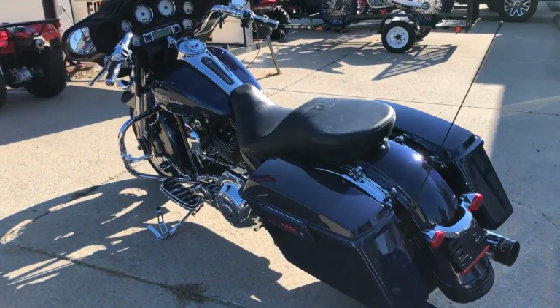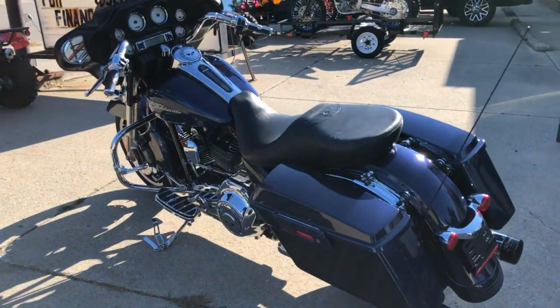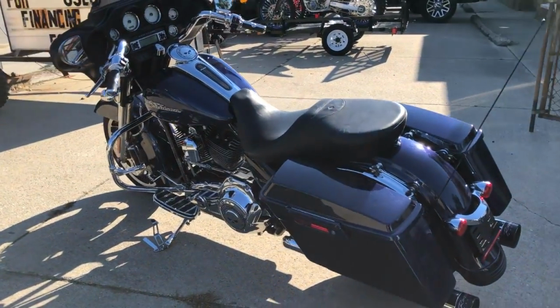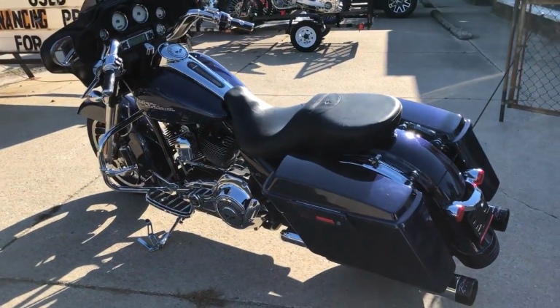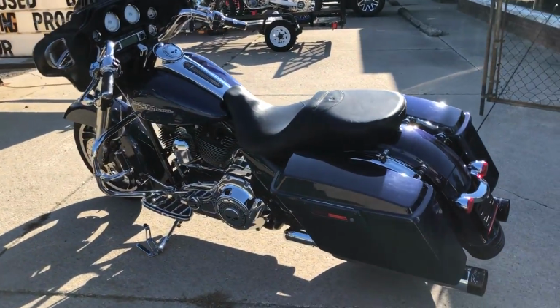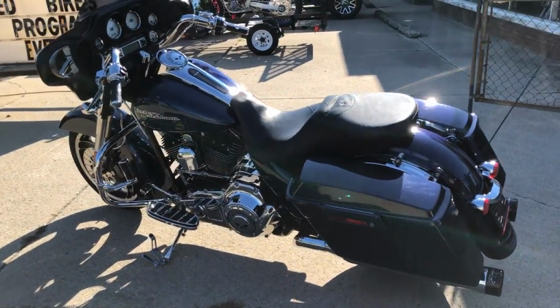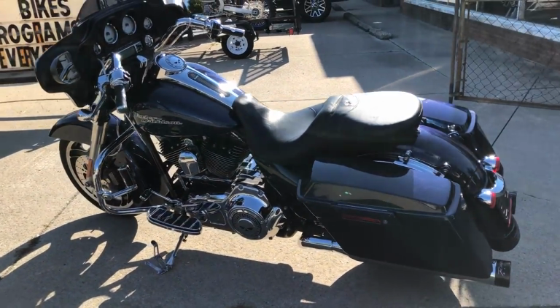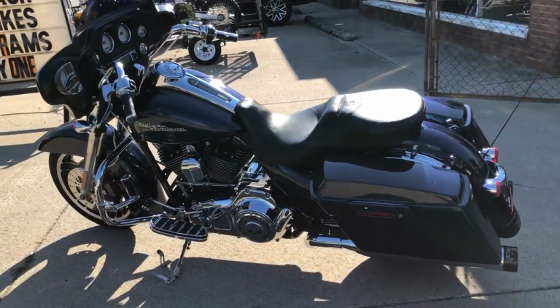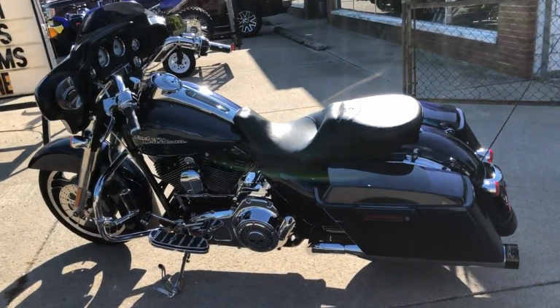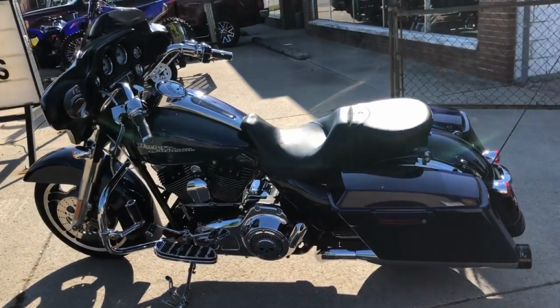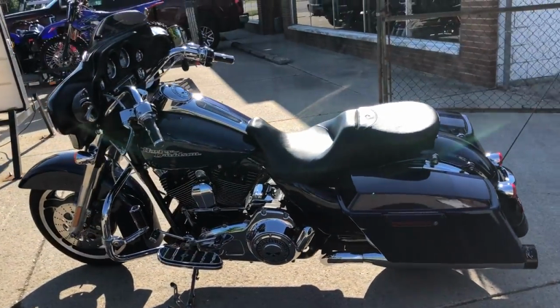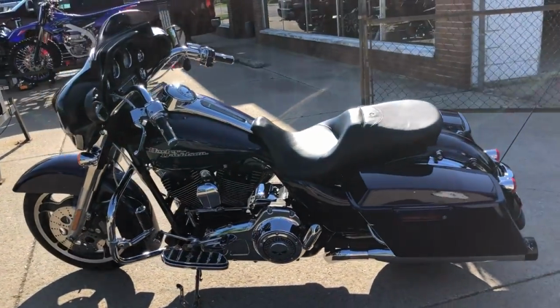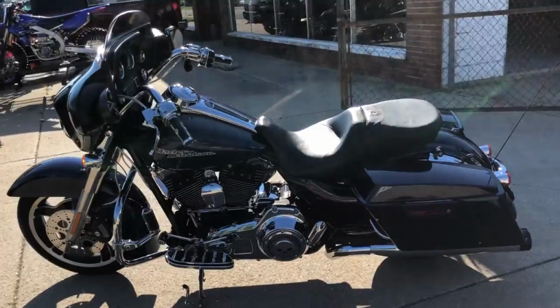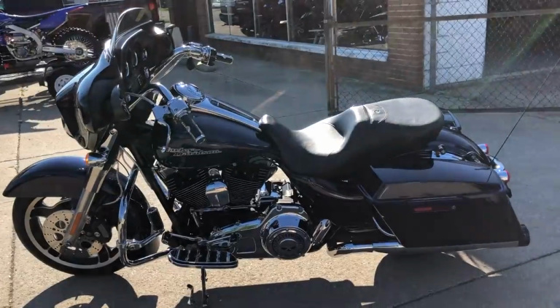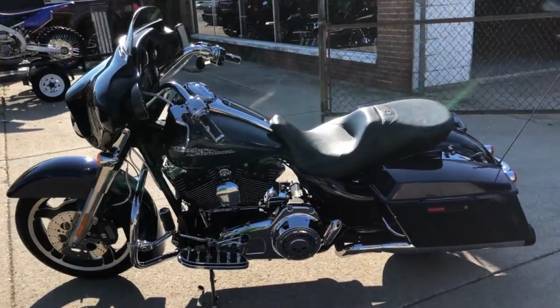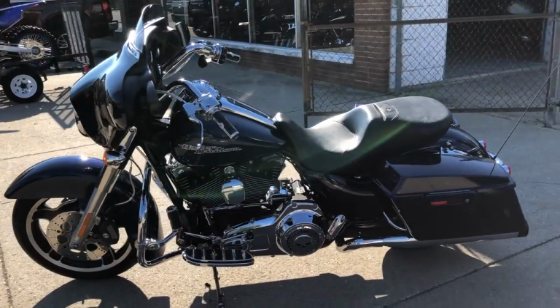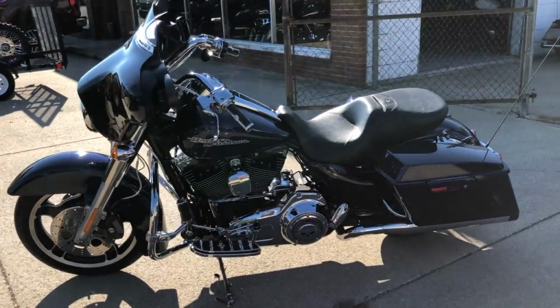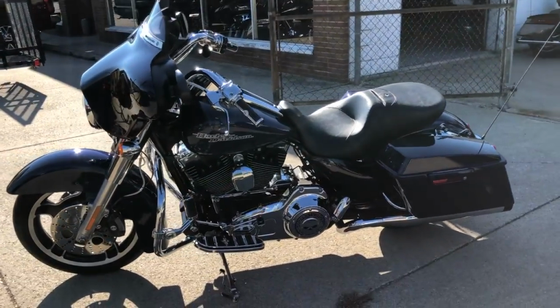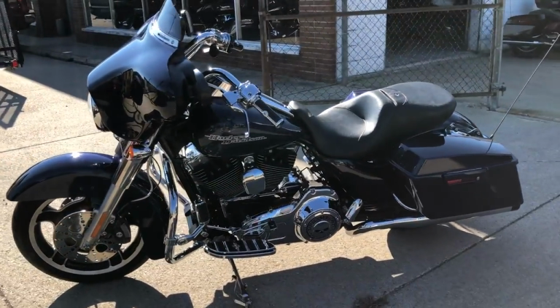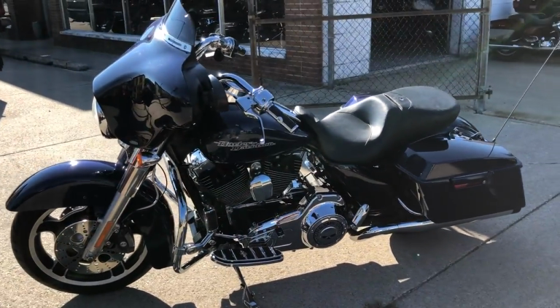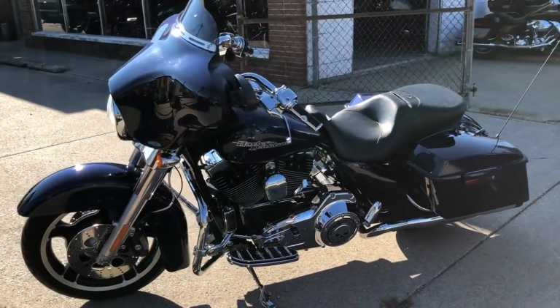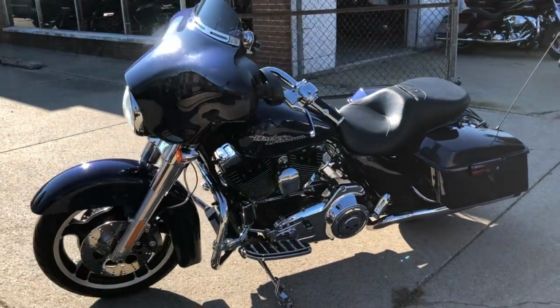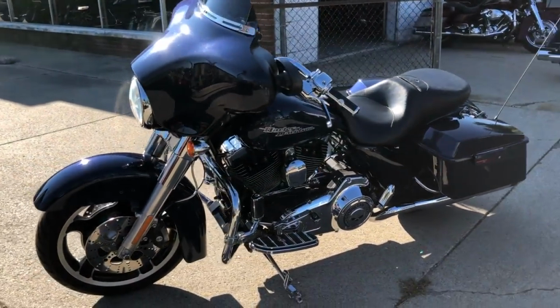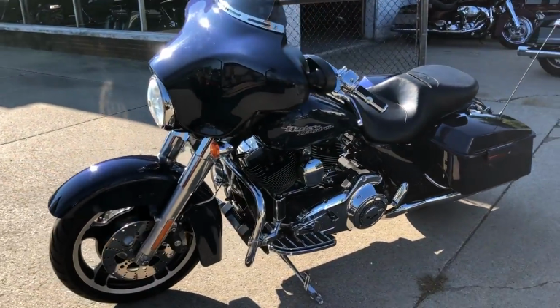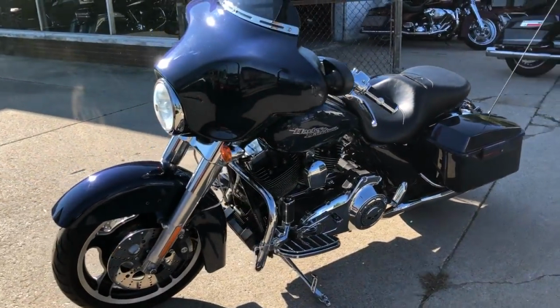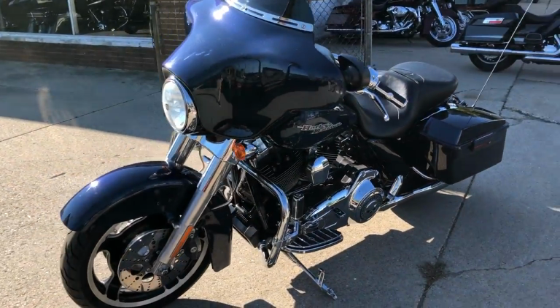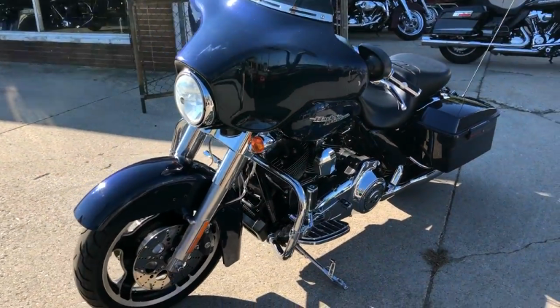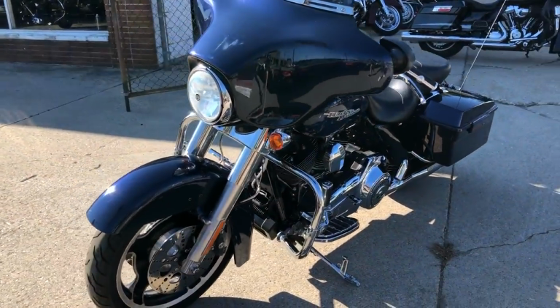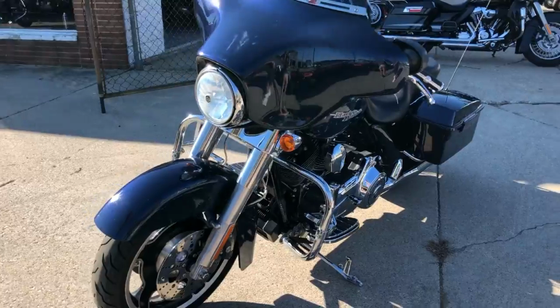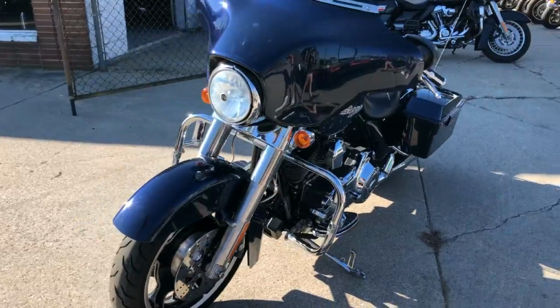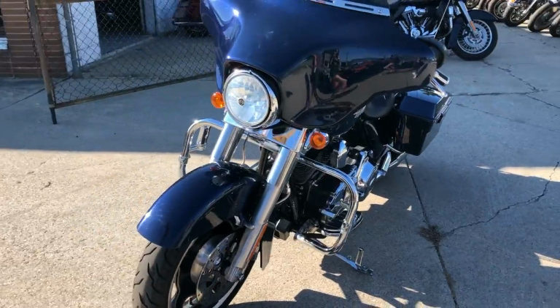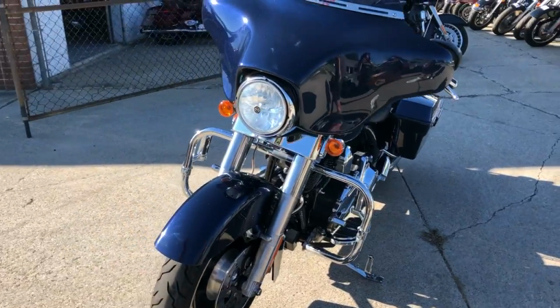It's got the Willy G engine covers, floorboards, lower controls, grips, and highway pegs. Chrome levers and switch housing, dual Reinhardt exhaust — makes the Street Glide sound as cool as it looks.